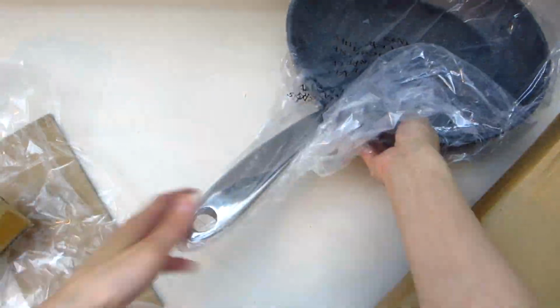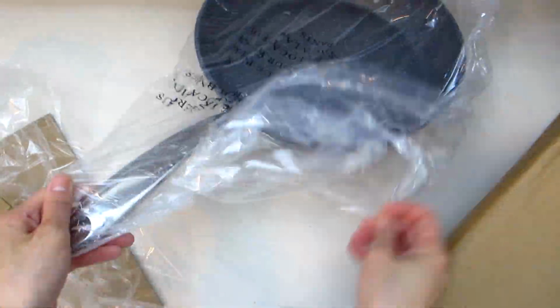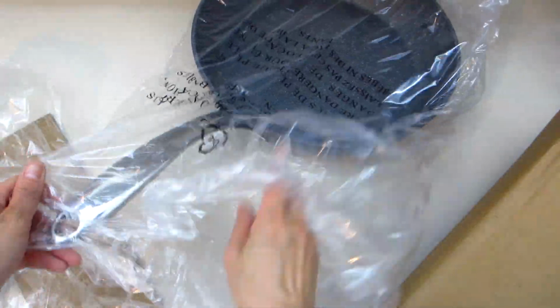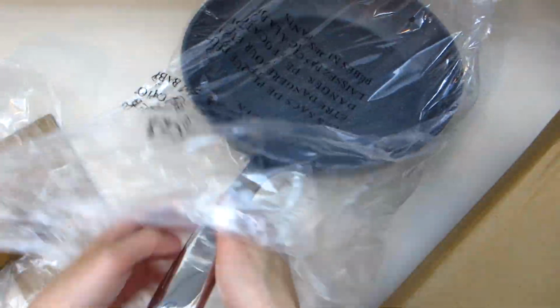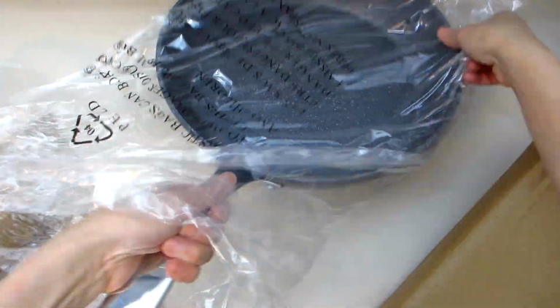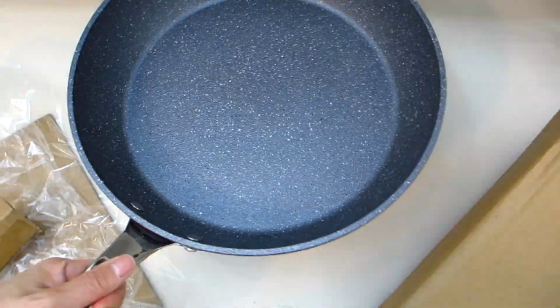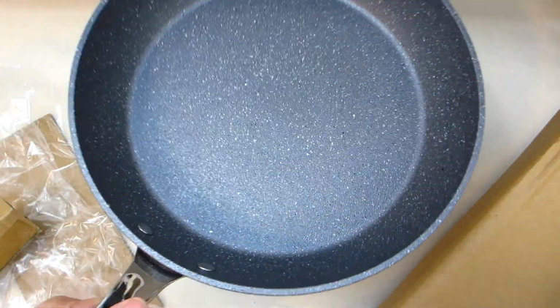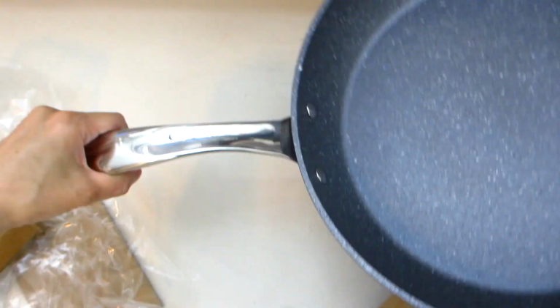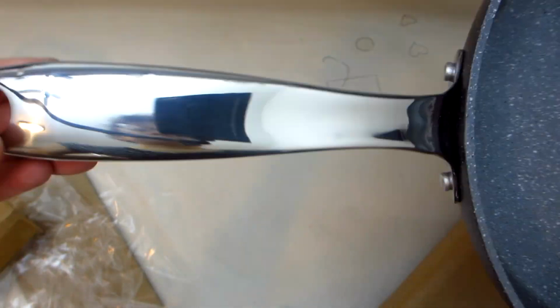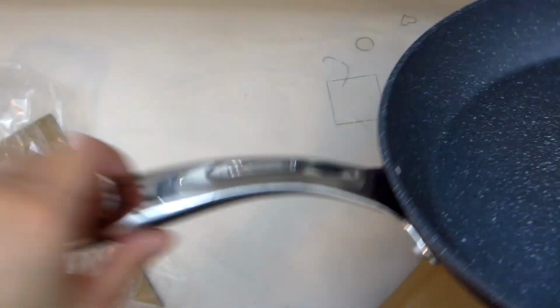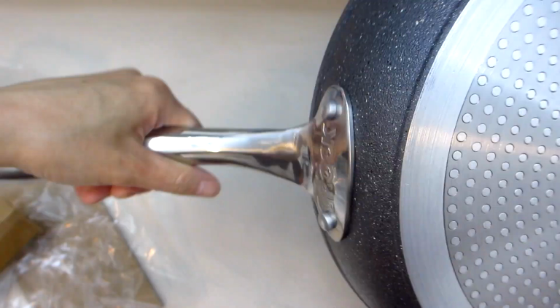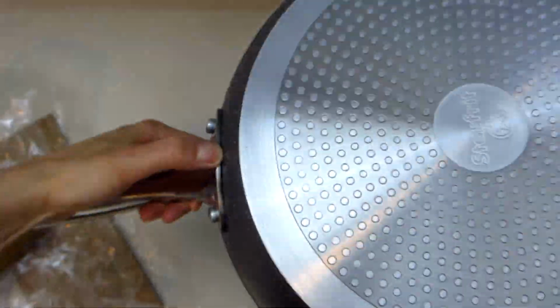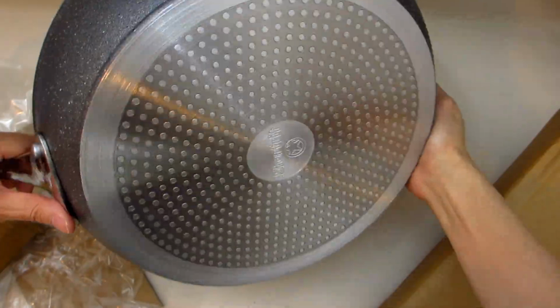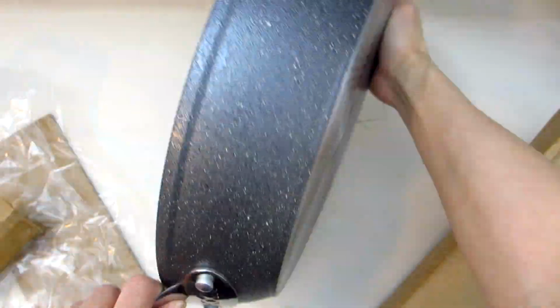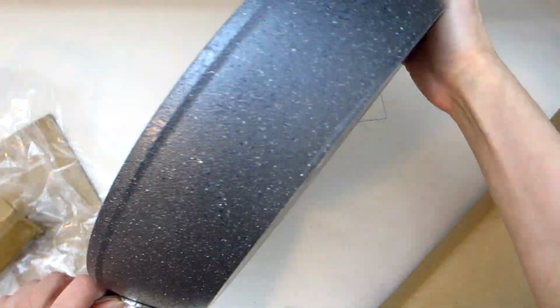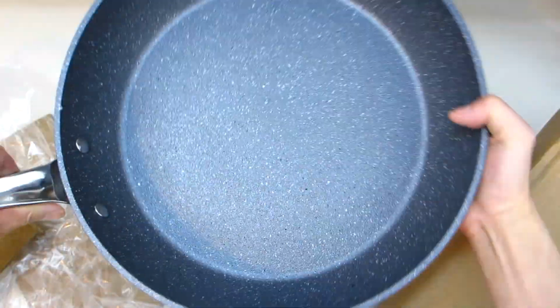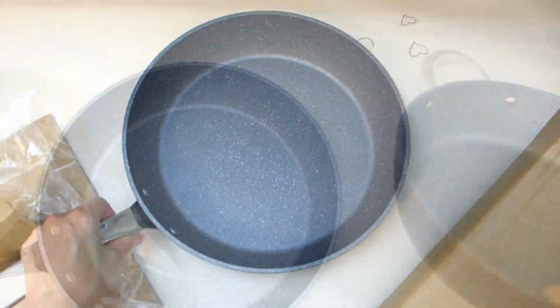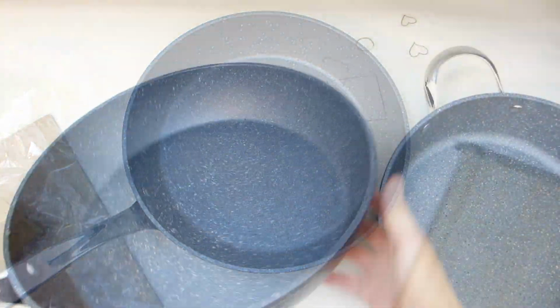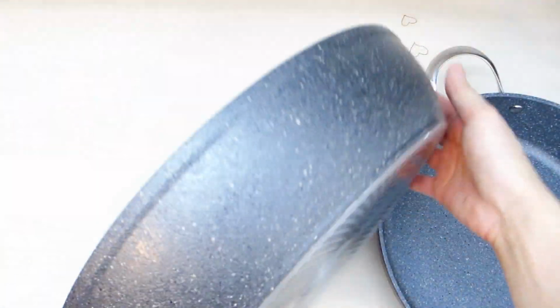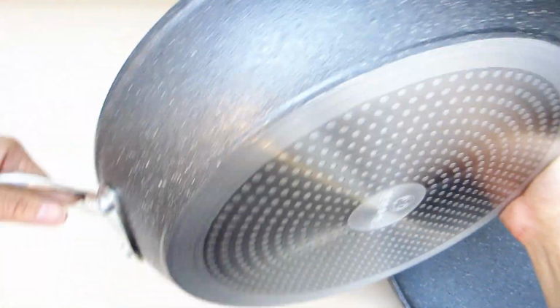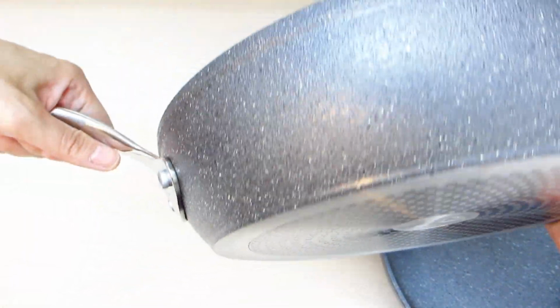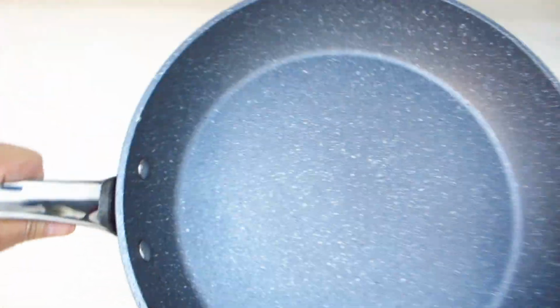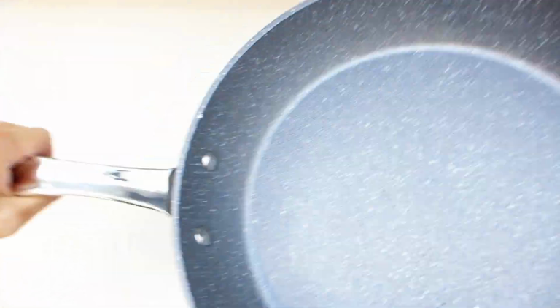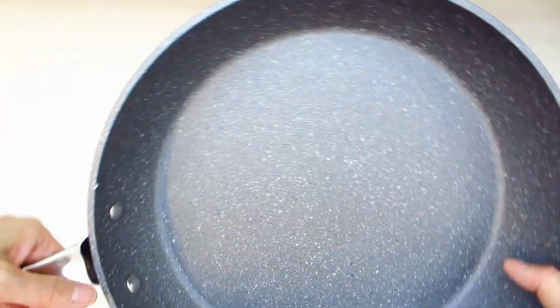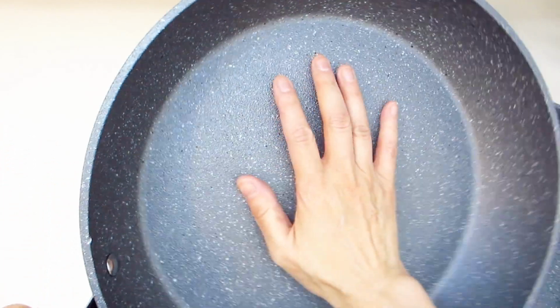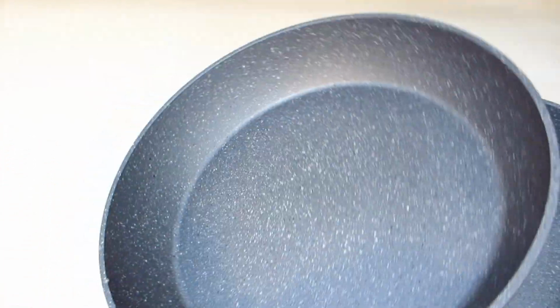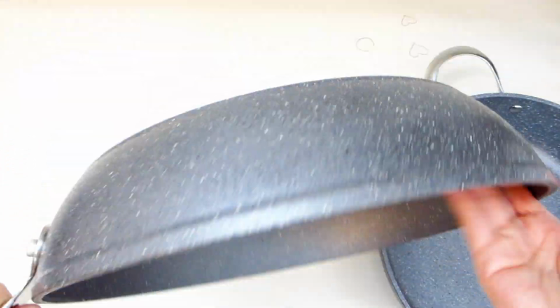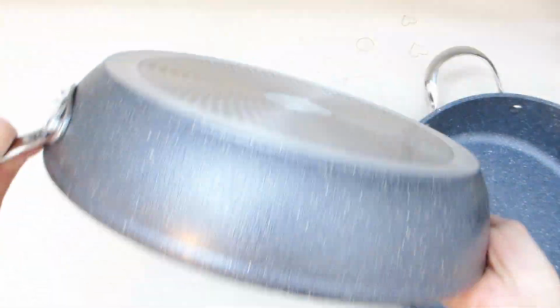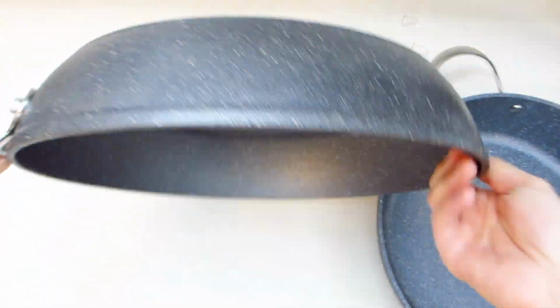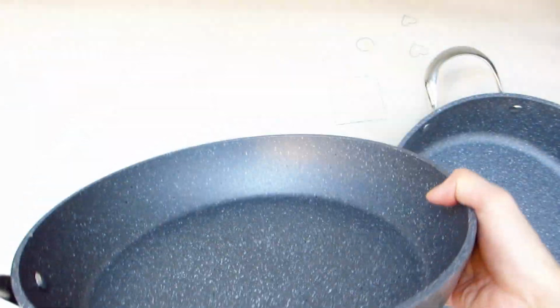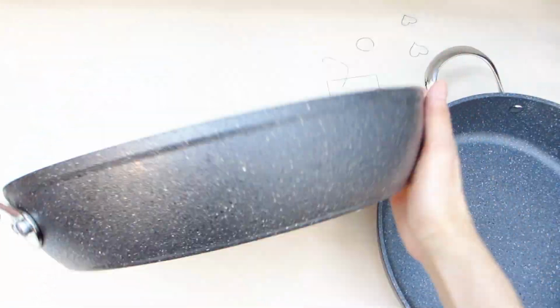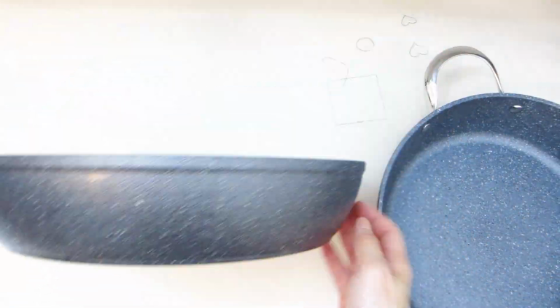Both pieces are made from extra thick forged aluminum and are dishwasher safe. The pan comes with one stainless steel handle. They are both oven safe for up to 350 degrees with the lid.